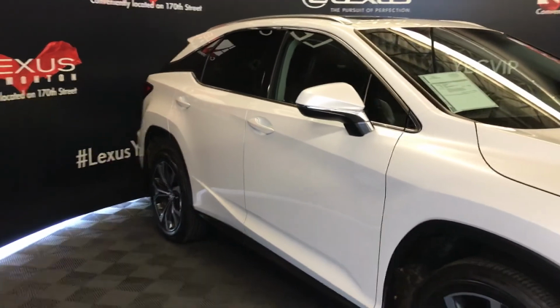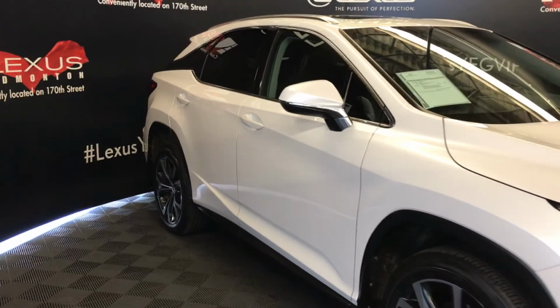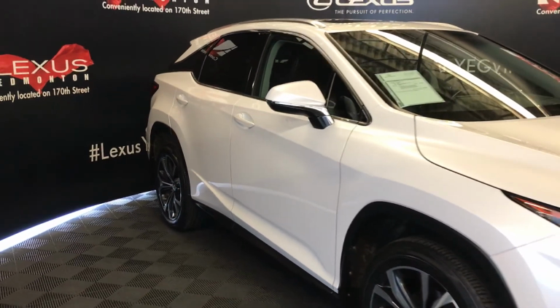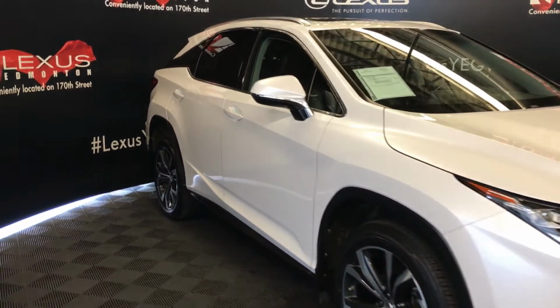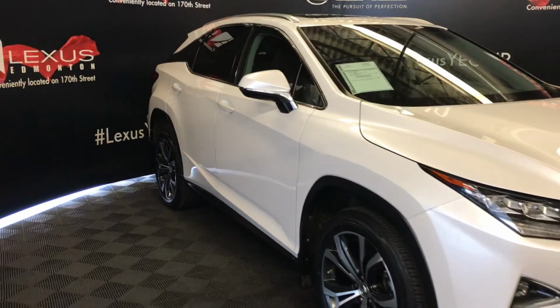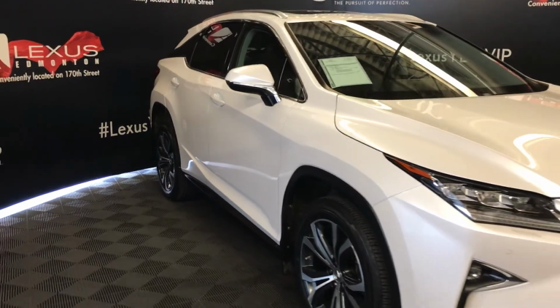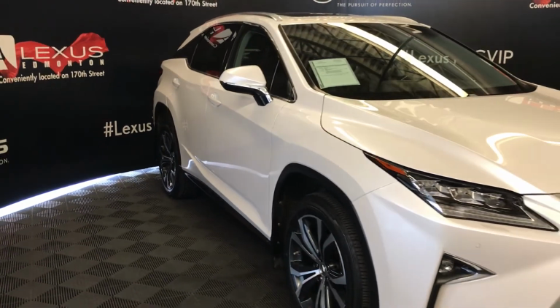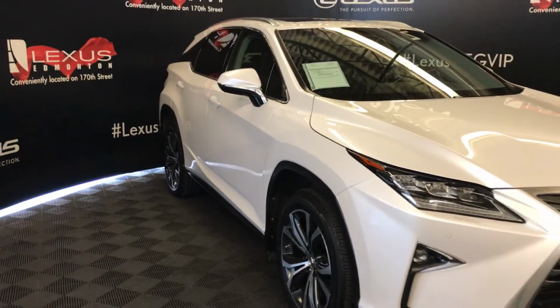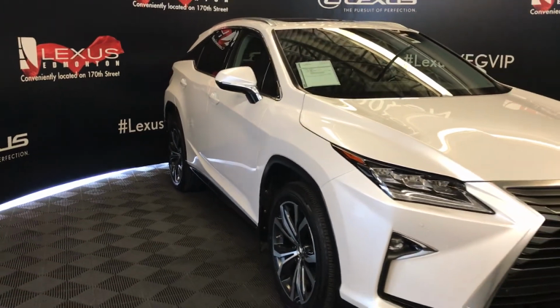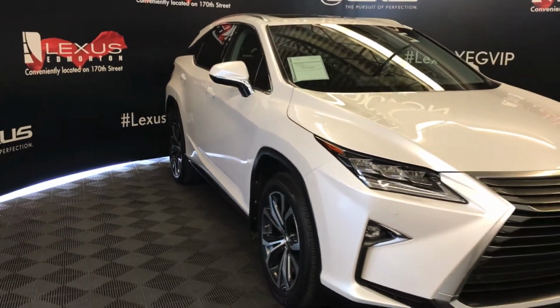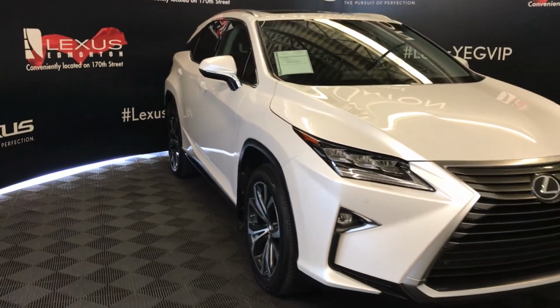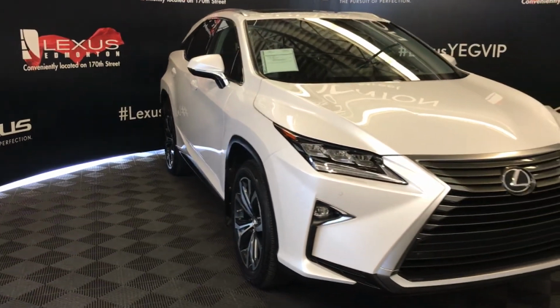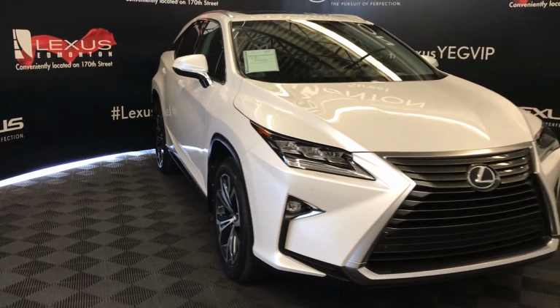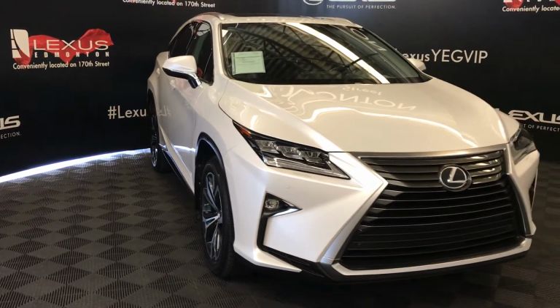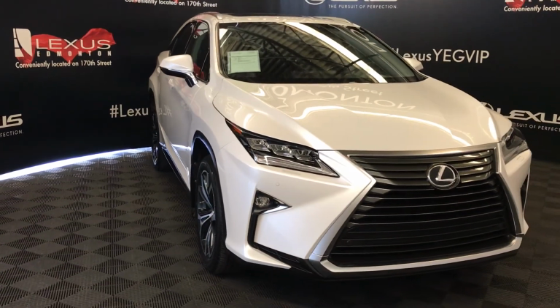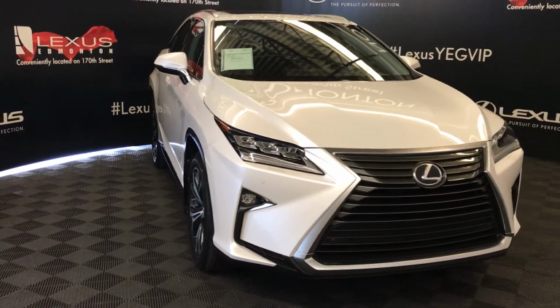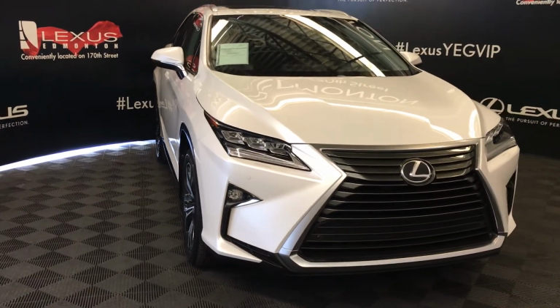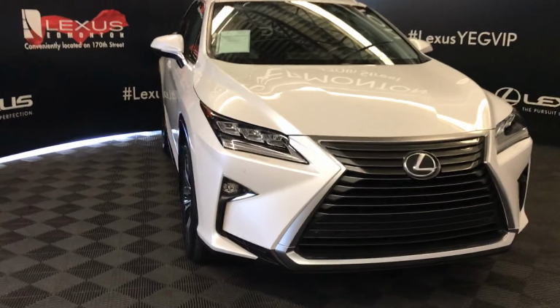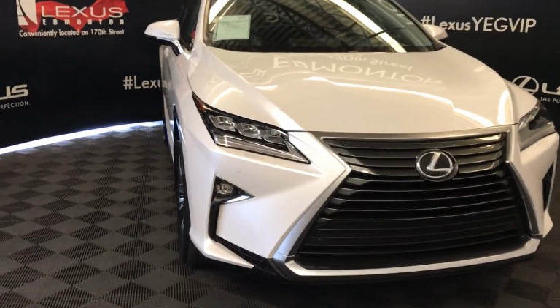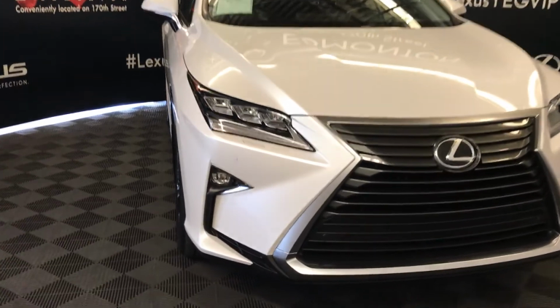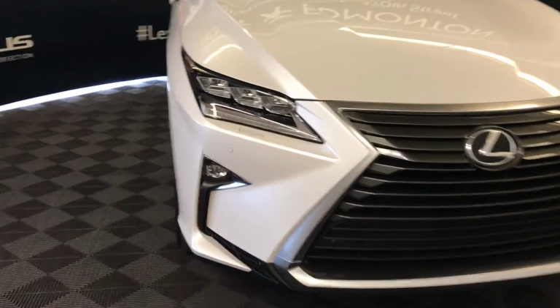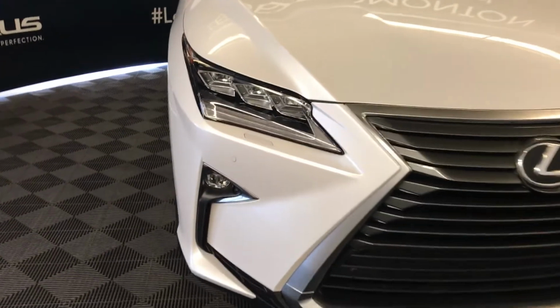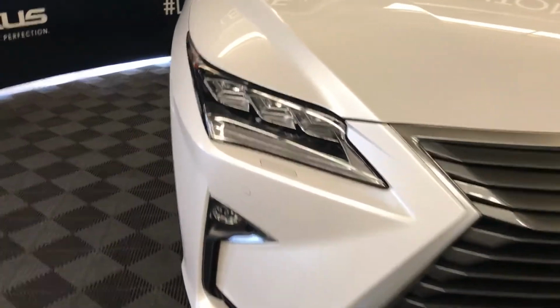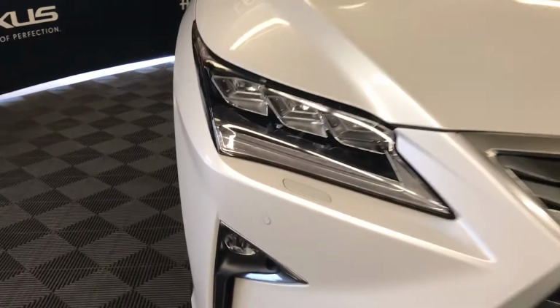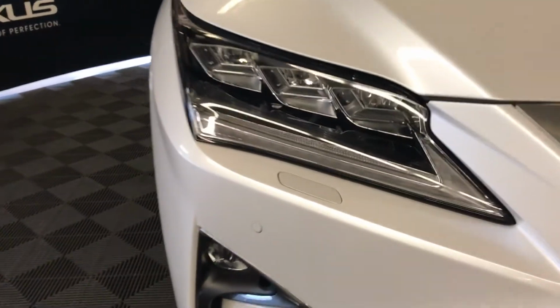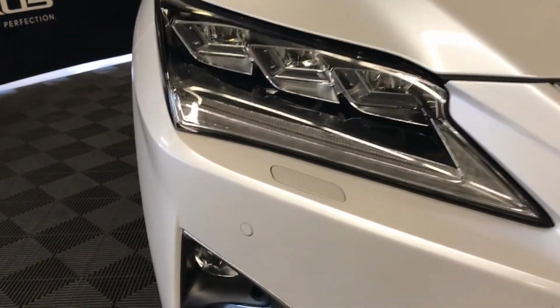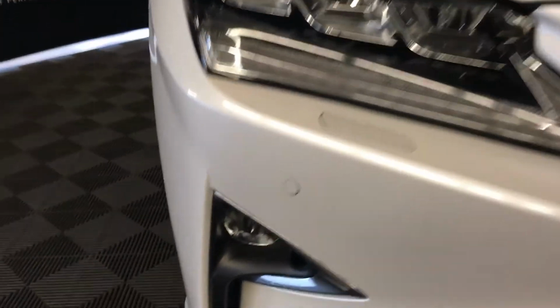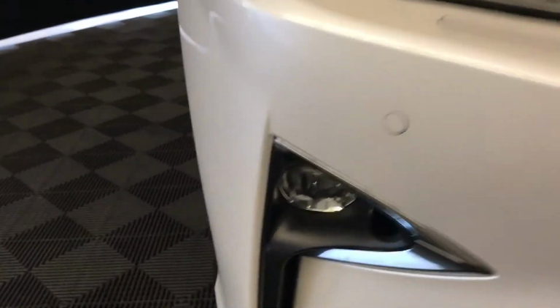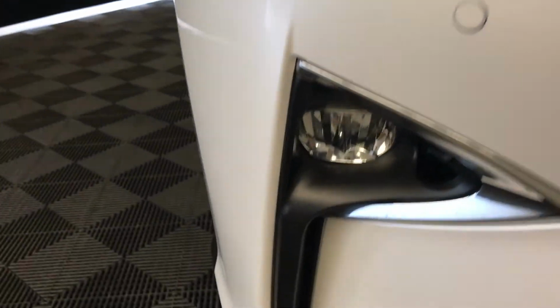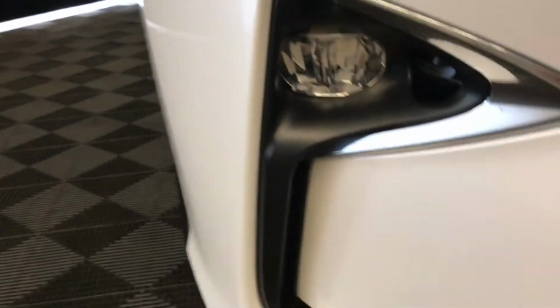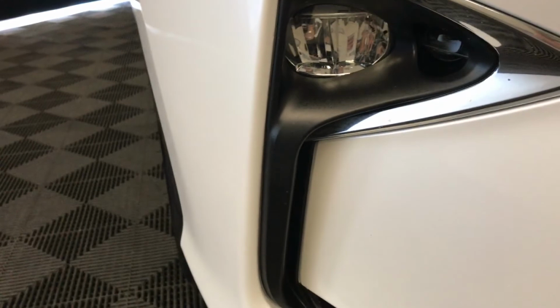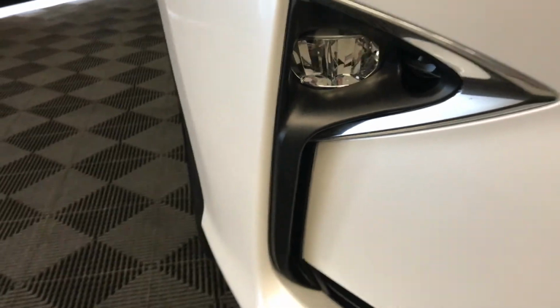Rear wiper de-icer, rain-sensing wipers, auto-leveling headlamp system, premium LED headlamps with headlamp washers, LED daytime running strip lights.